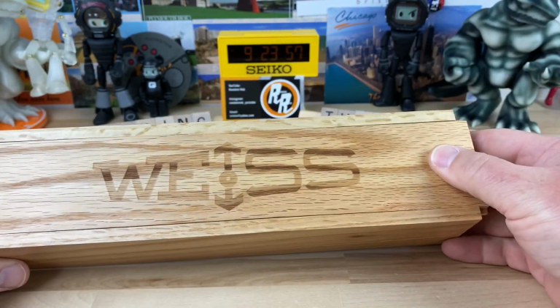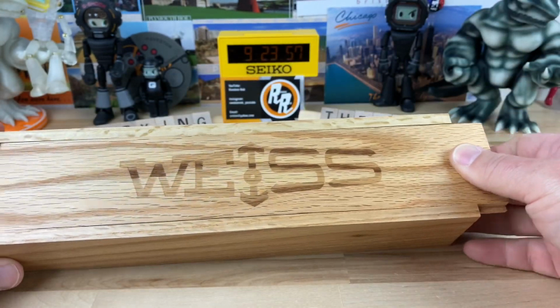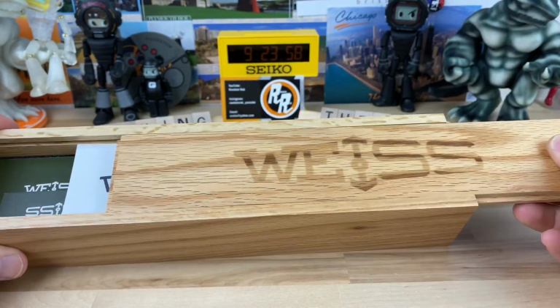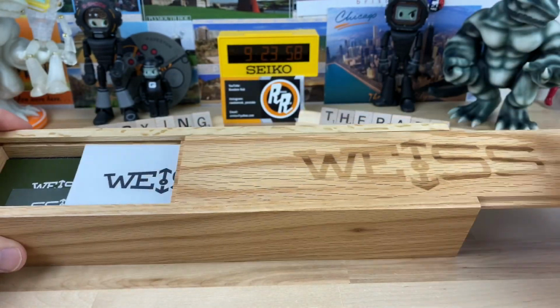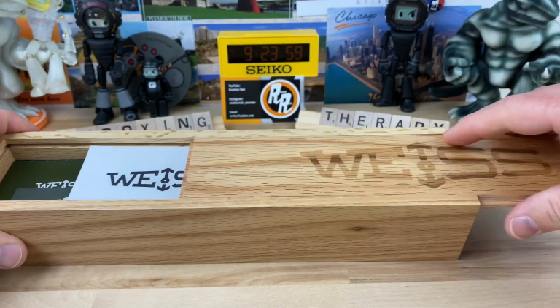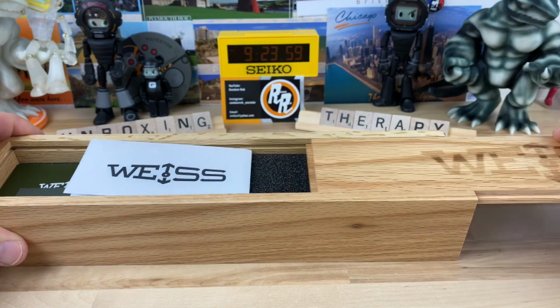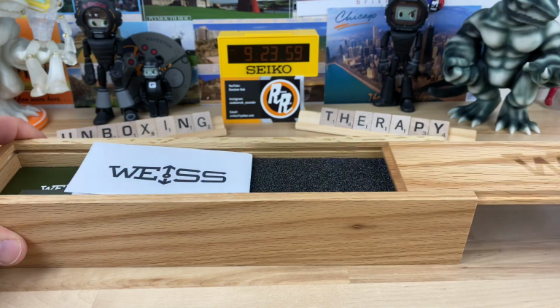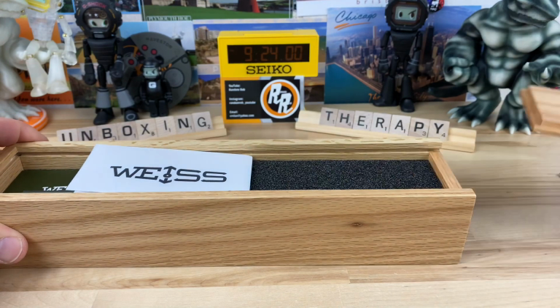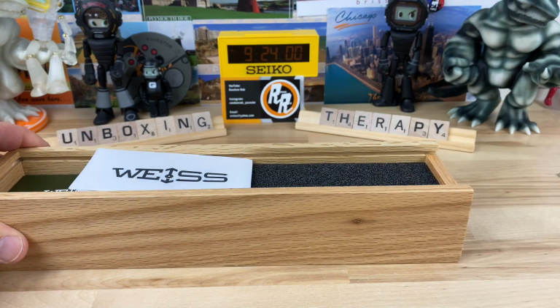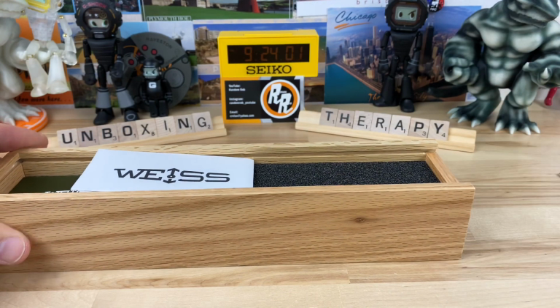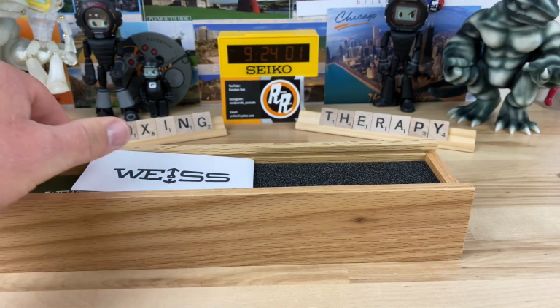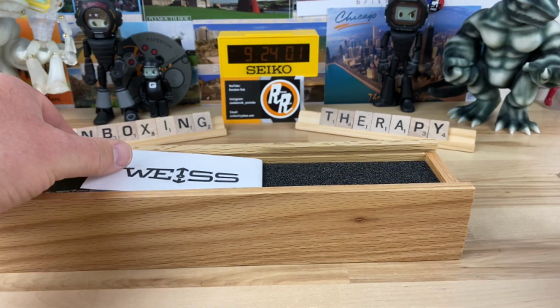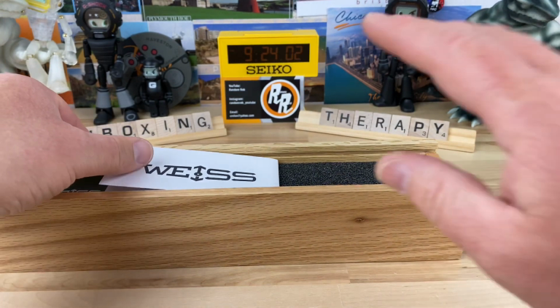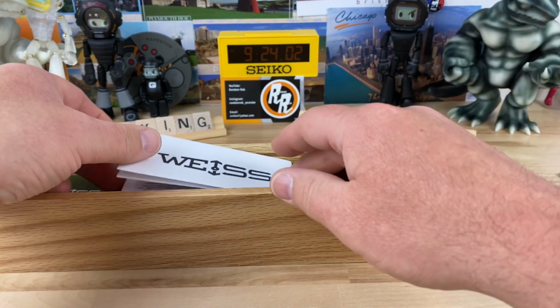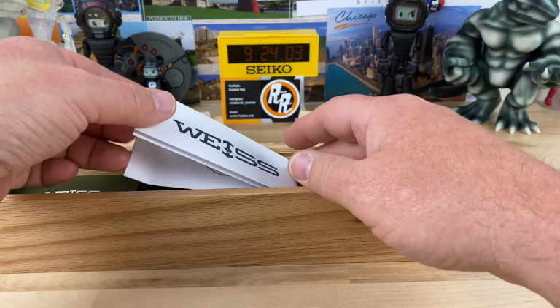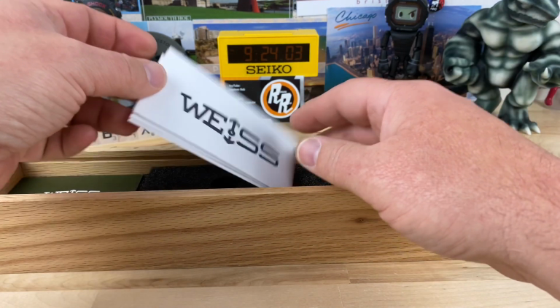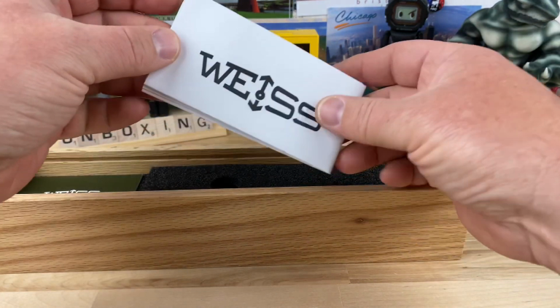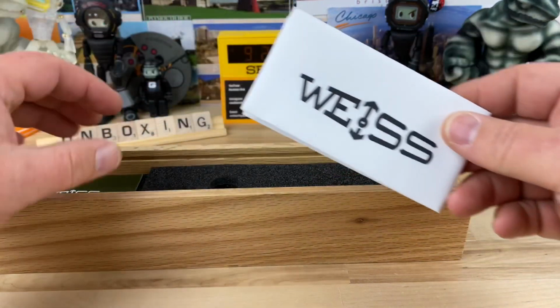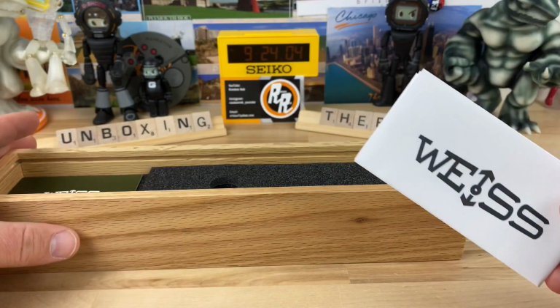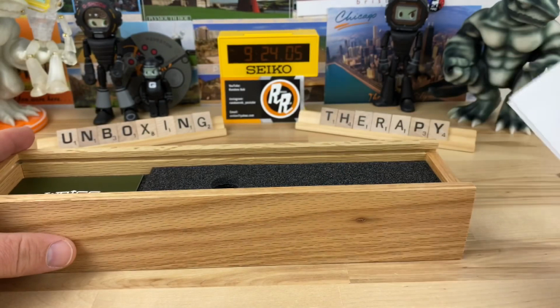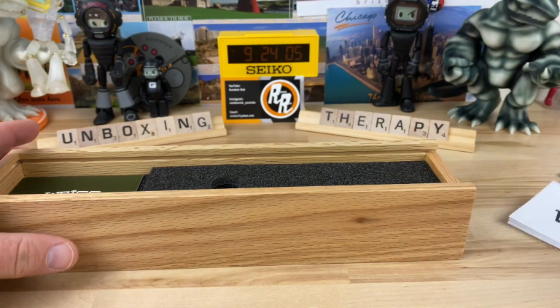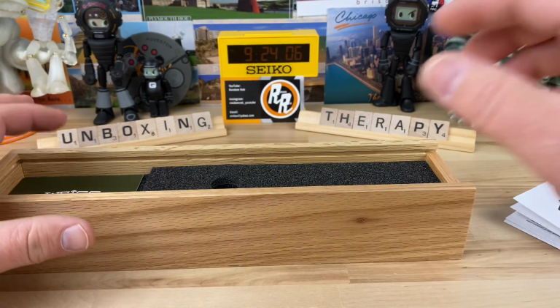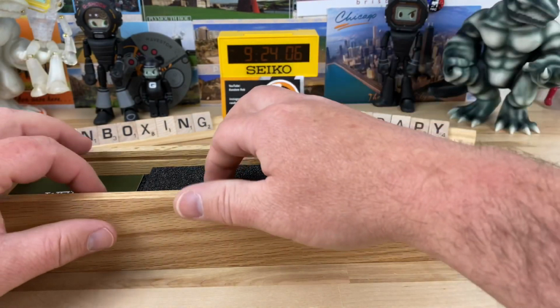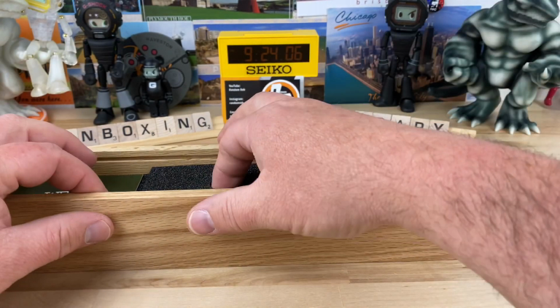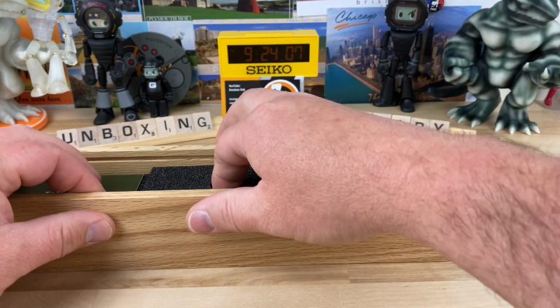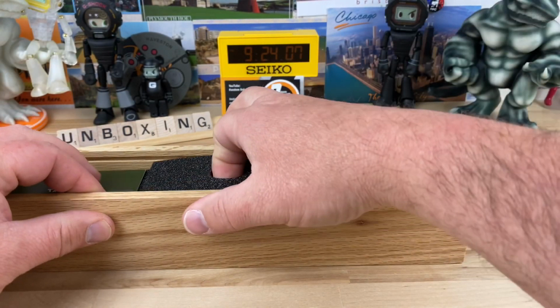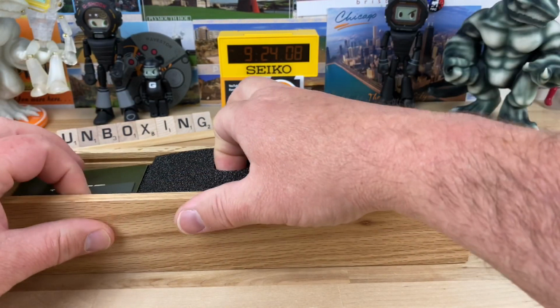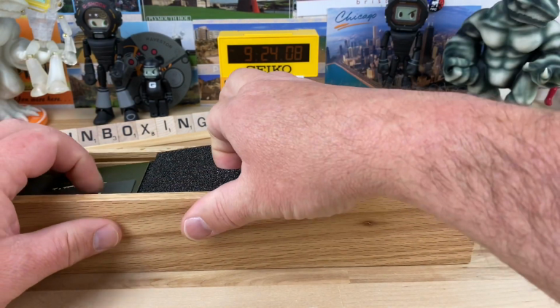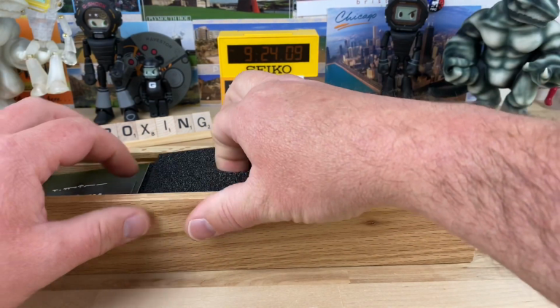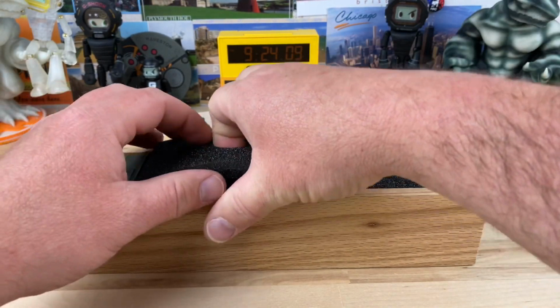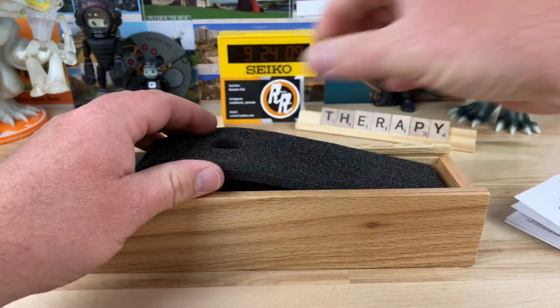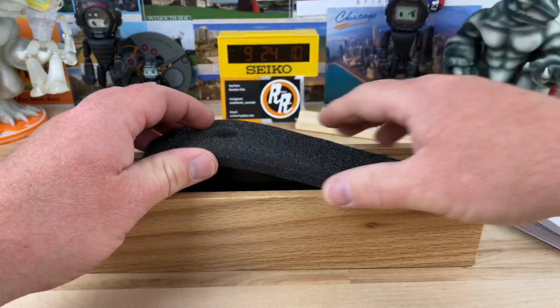If you're not familiar with this brand, I'll put a link in the description. I'm going to do a full video on this watch probably this weekend because I don't want to hold on to it too long.